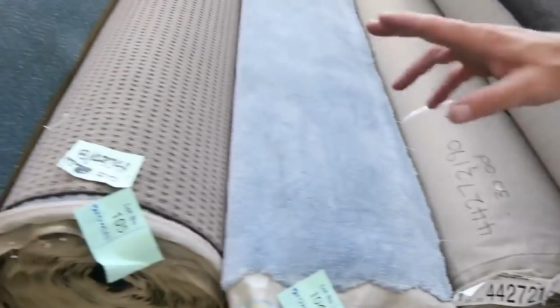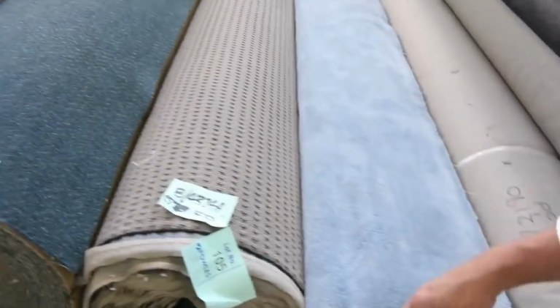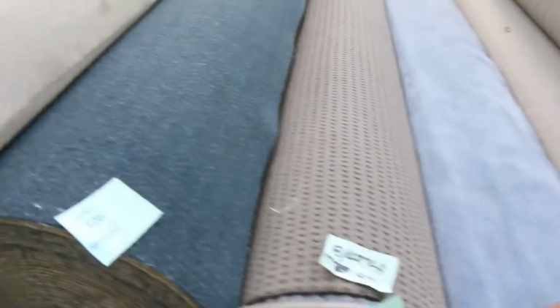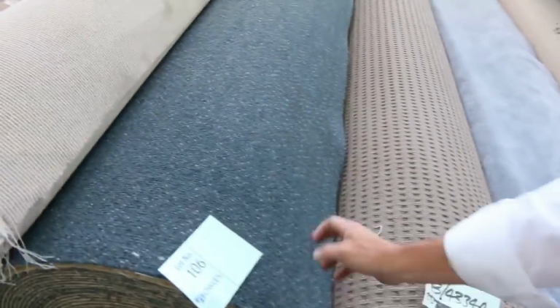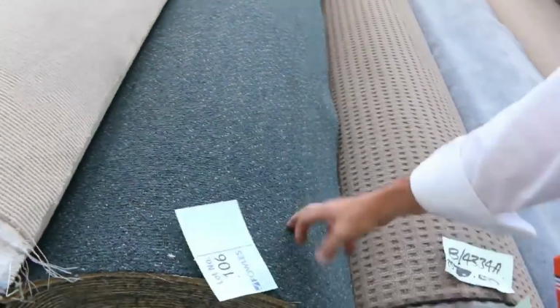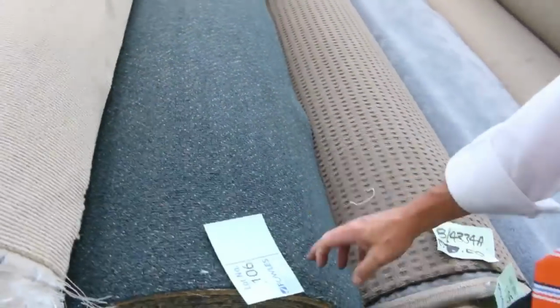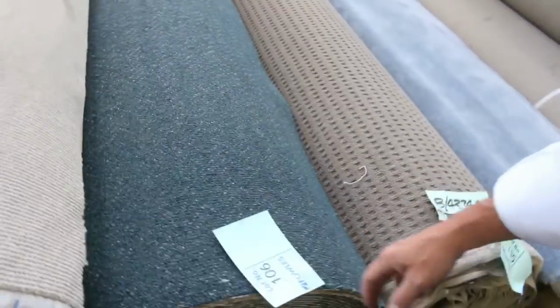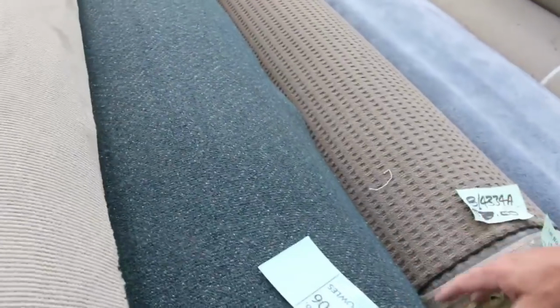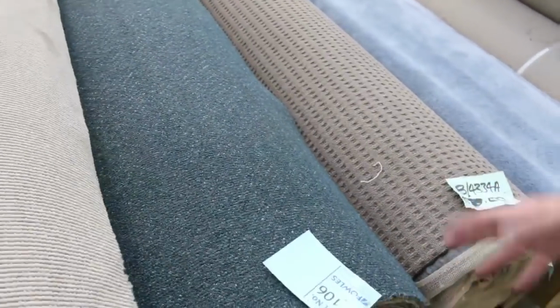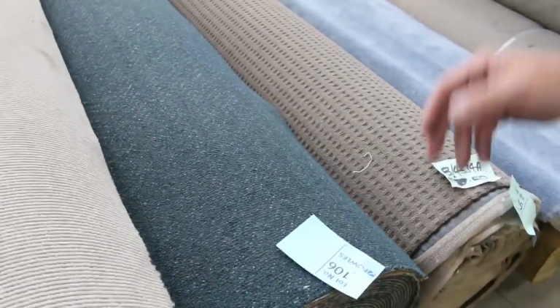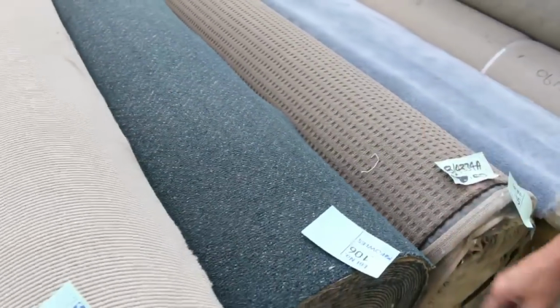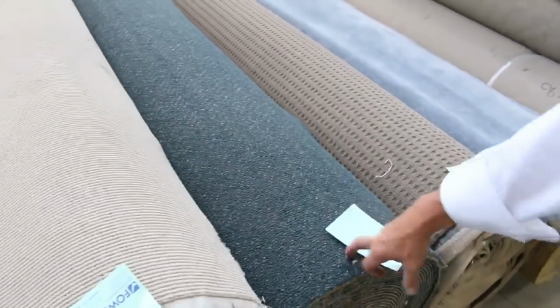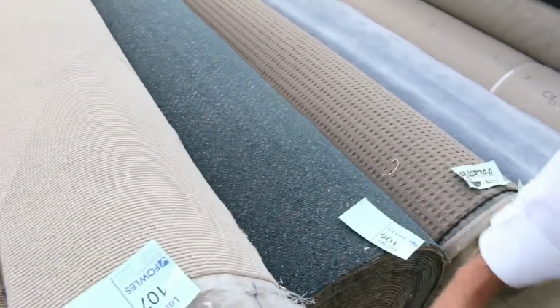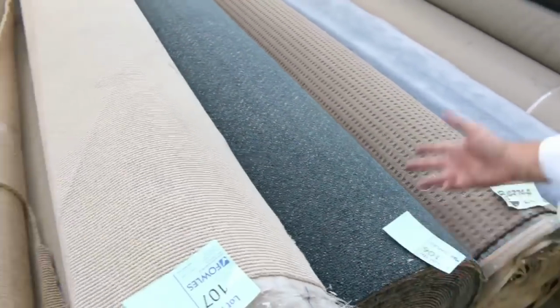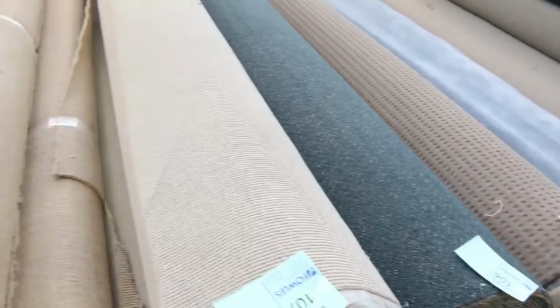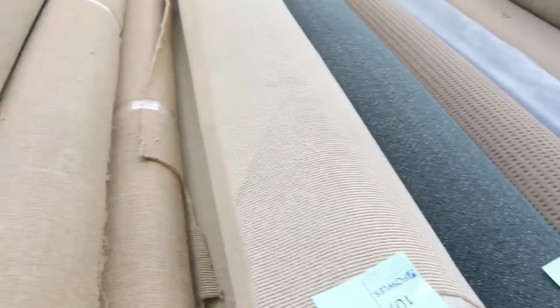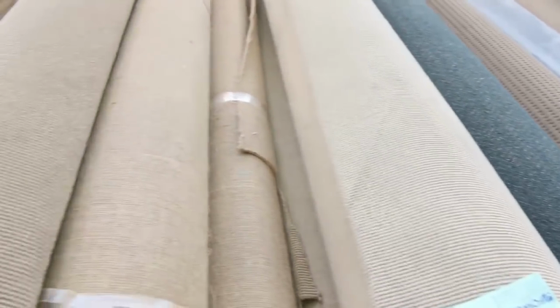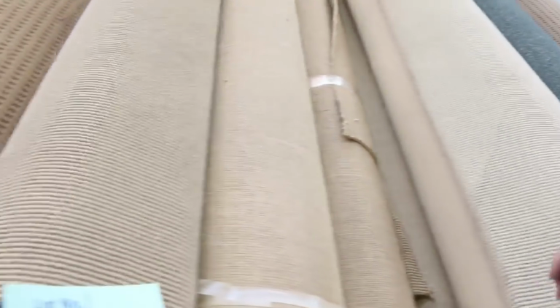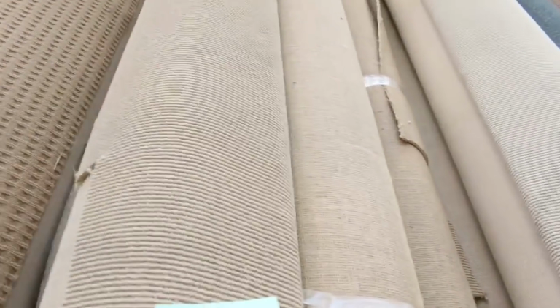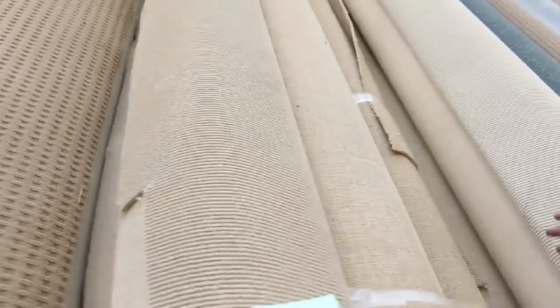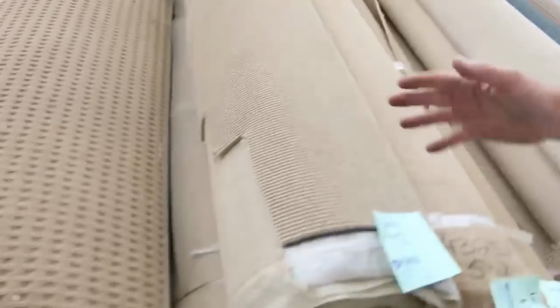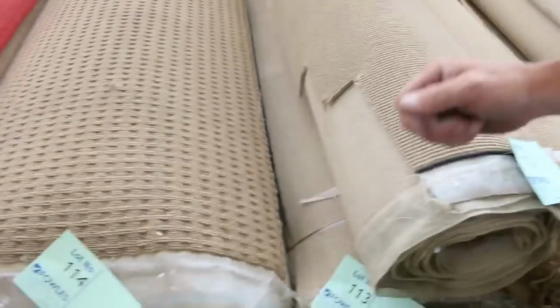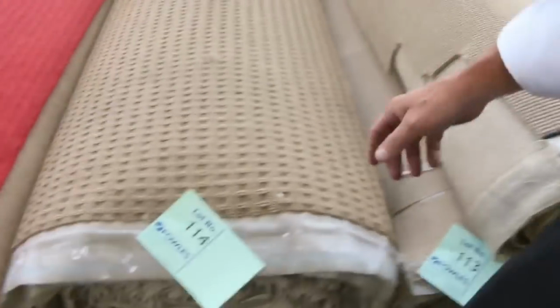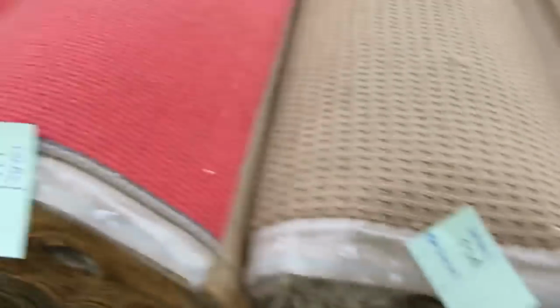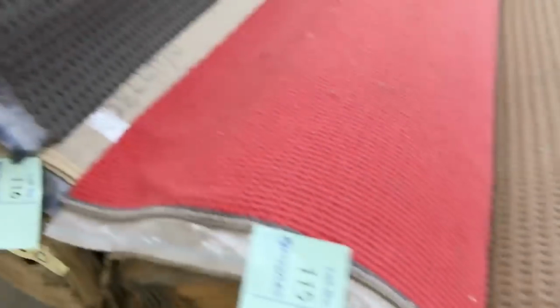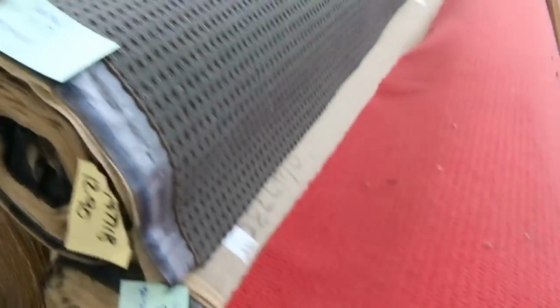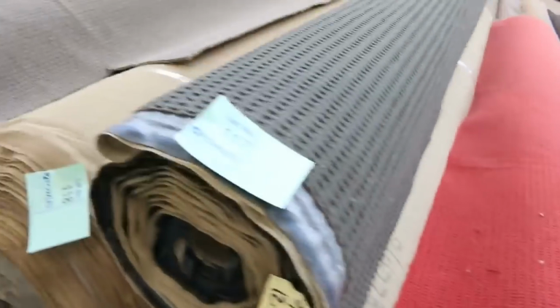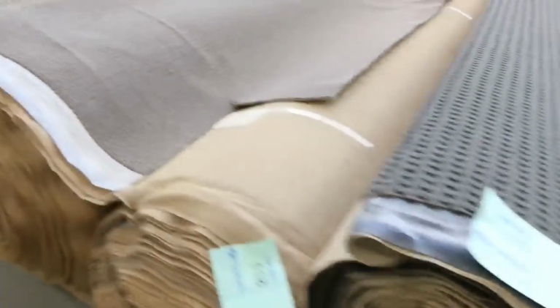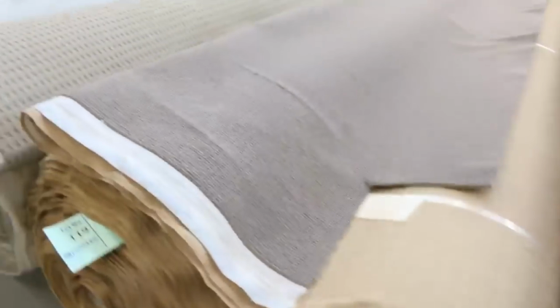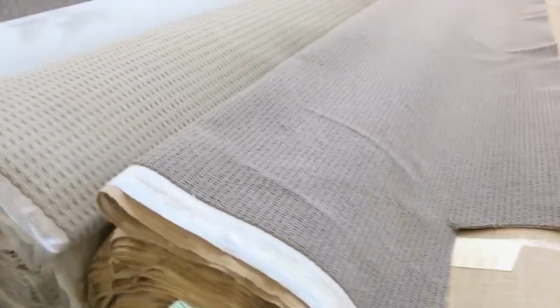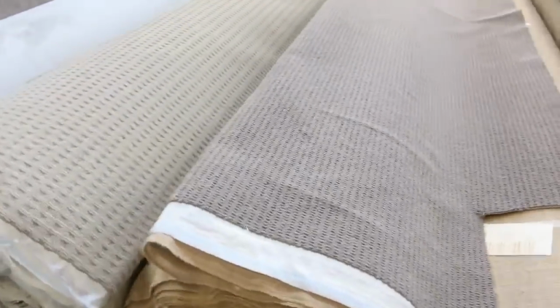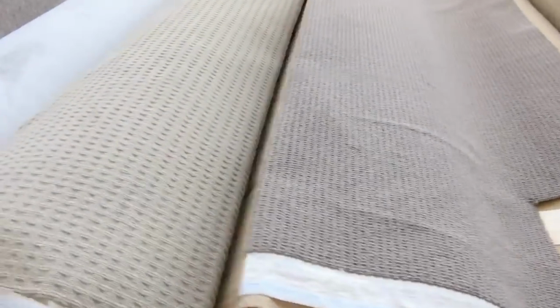Commercial grade carpet, lot 106. Good one for a shop, office, or even a home if you like for a rental property. $25 for that generally is what it'll sell for. Lots of these loop piles again, which will generally sell for around about that $25 to $30 a meter mark.